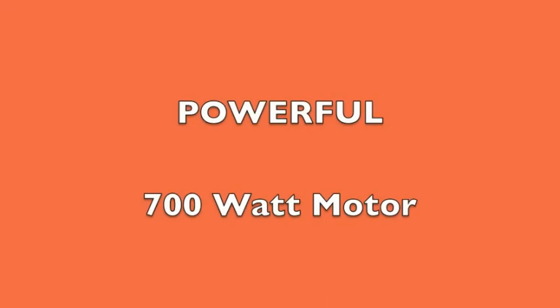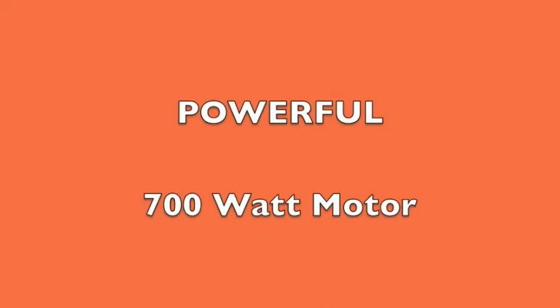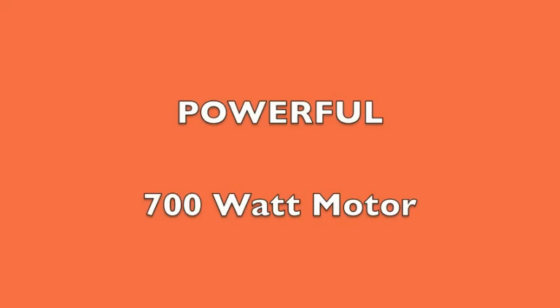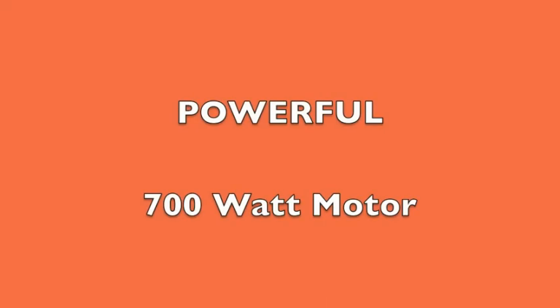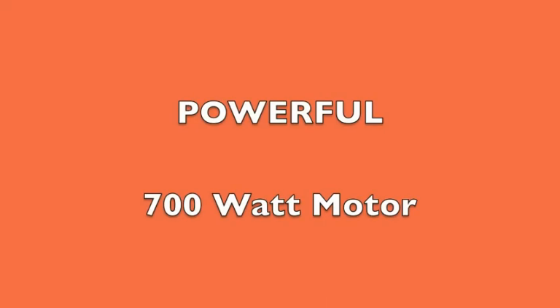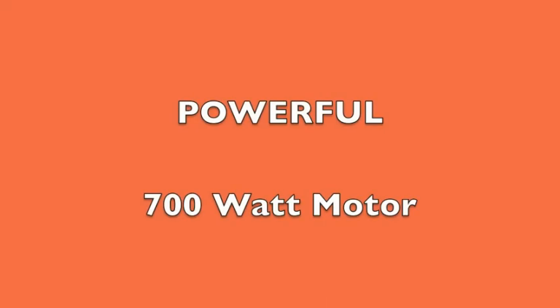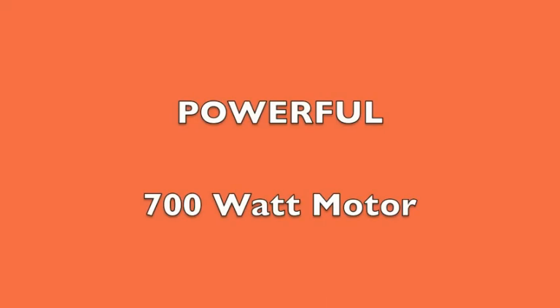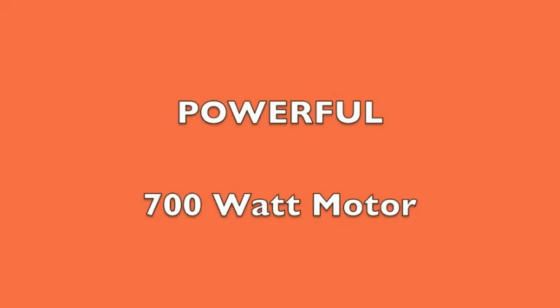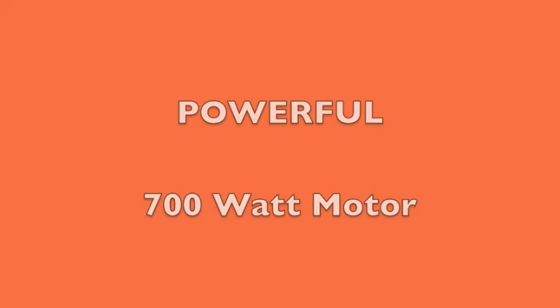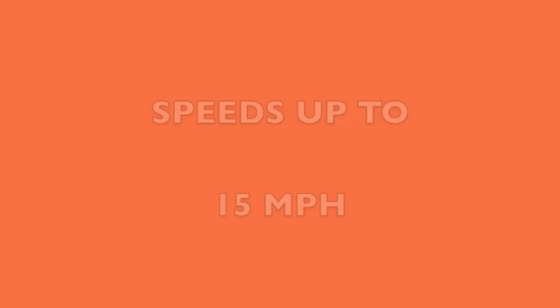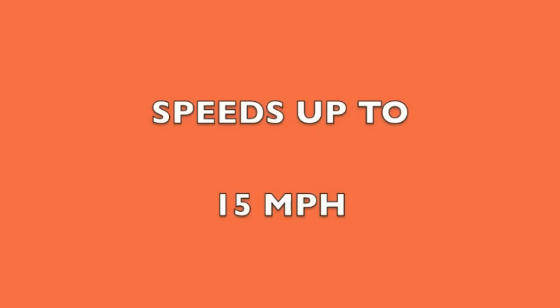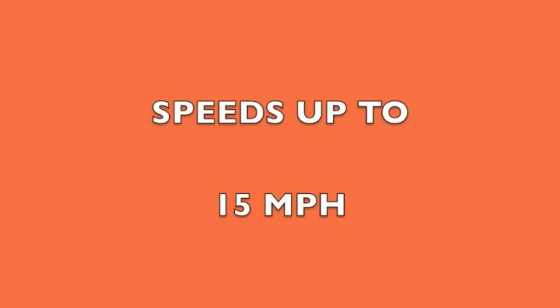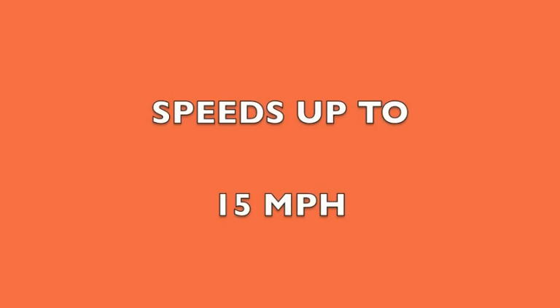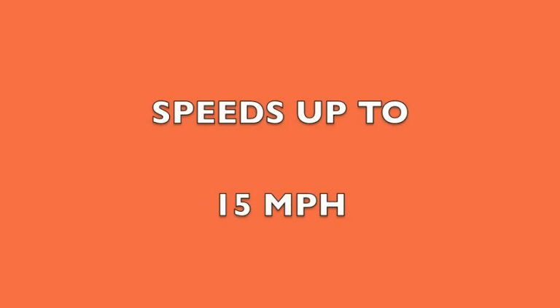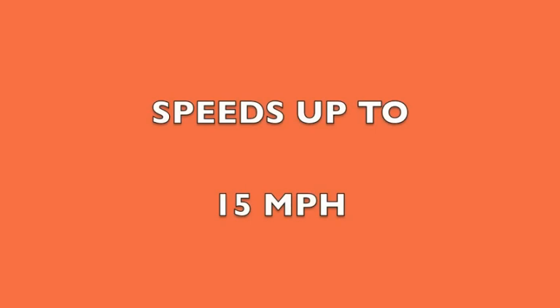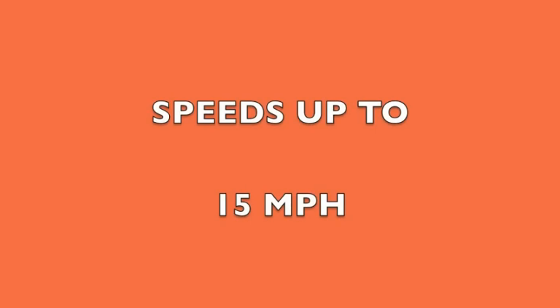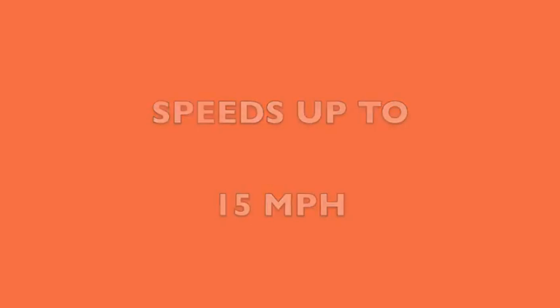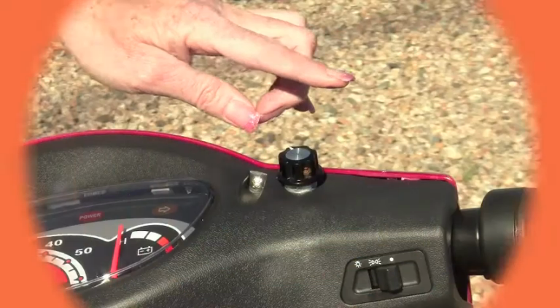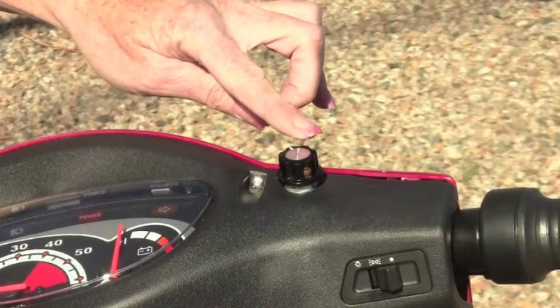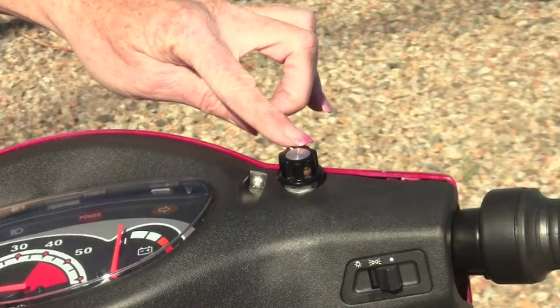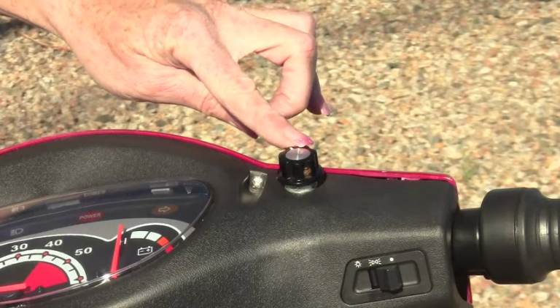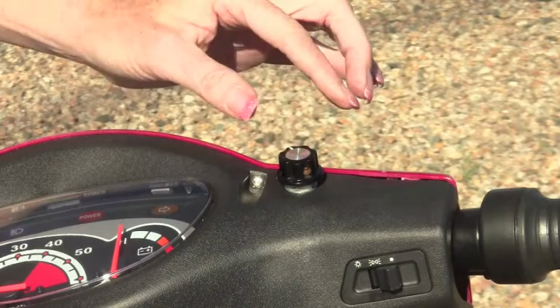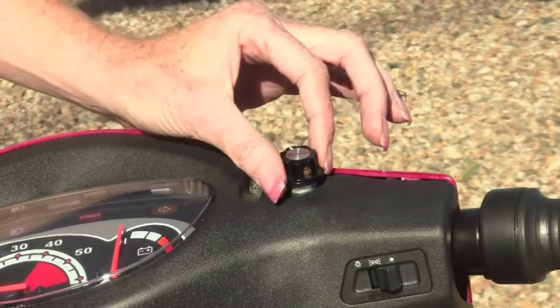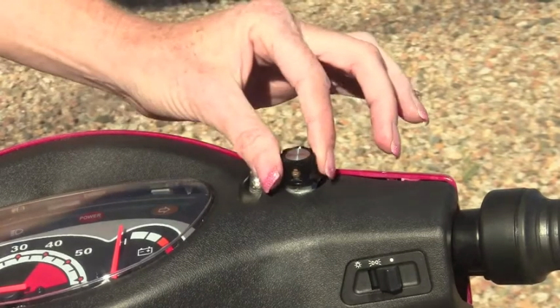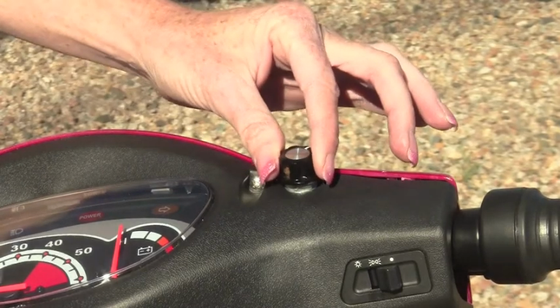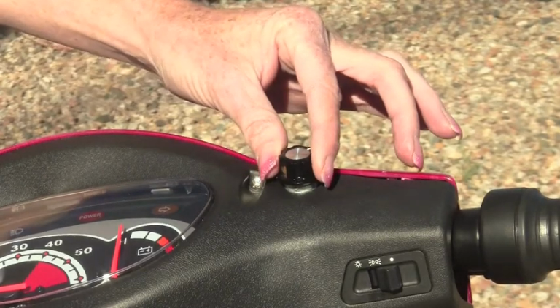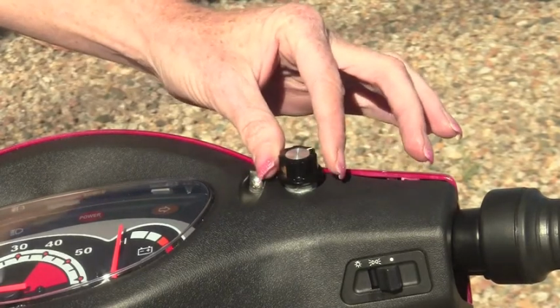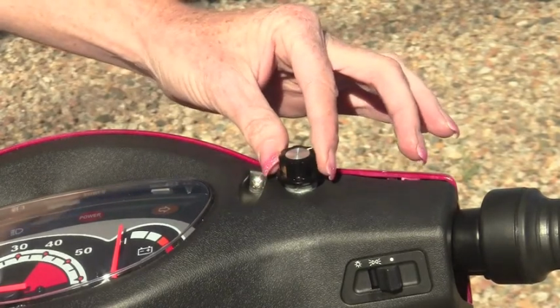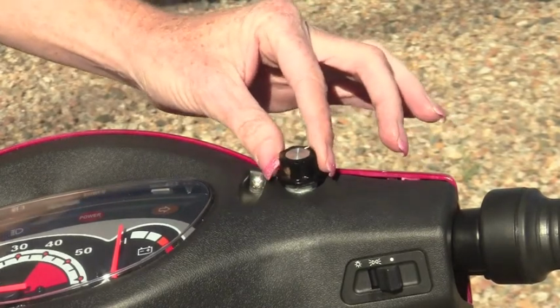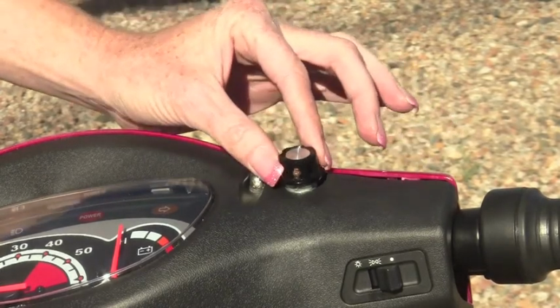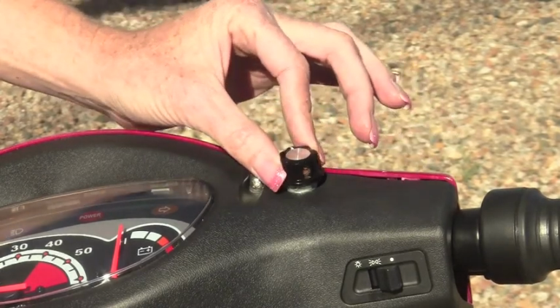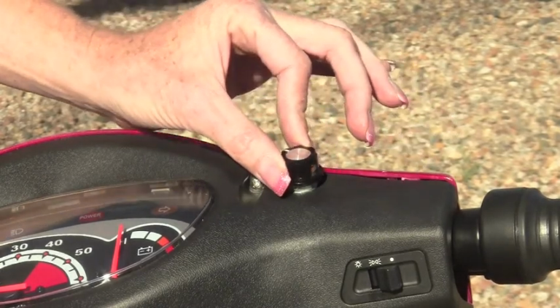The EW72's powerful 700-watt motor enables this scooter to reach speeds up to 15 miles per hour. And equipped with the Speed Rheostat, you can even take it as low as one mile per hour, which is nice if you're in a crowded space.